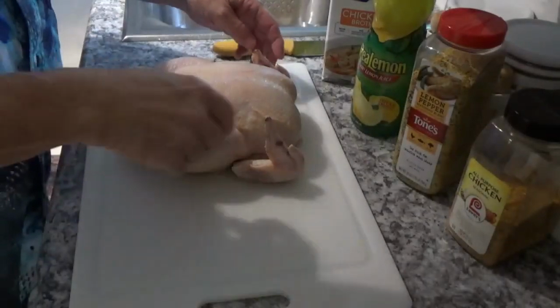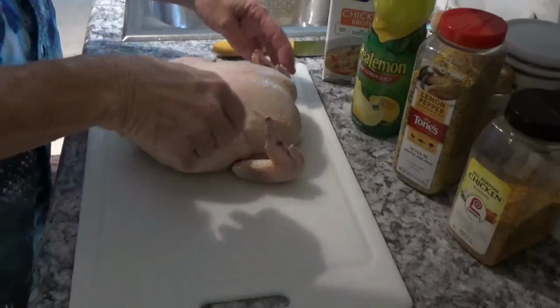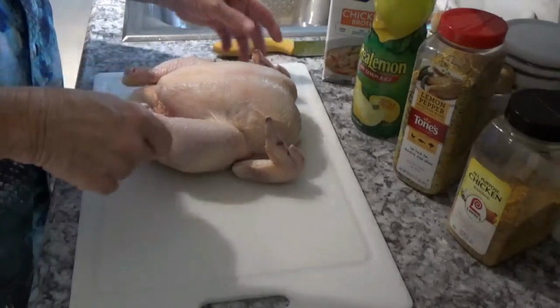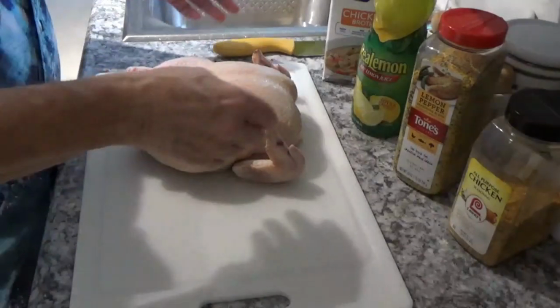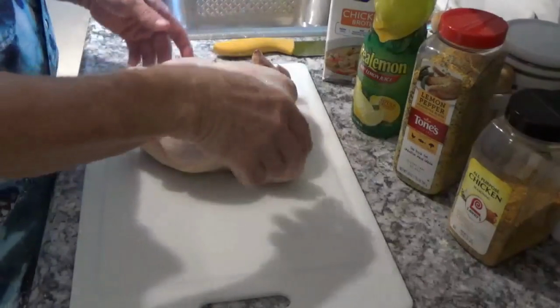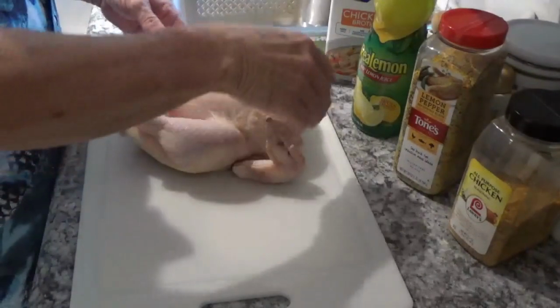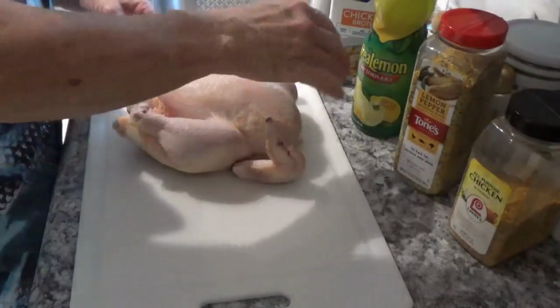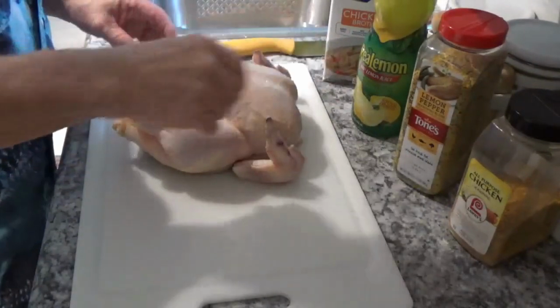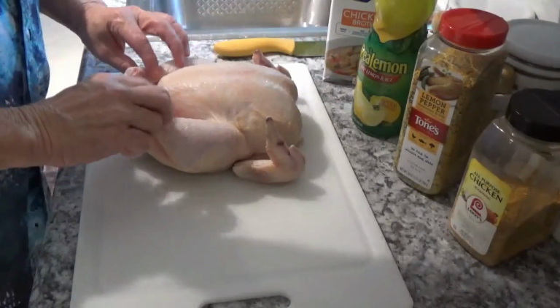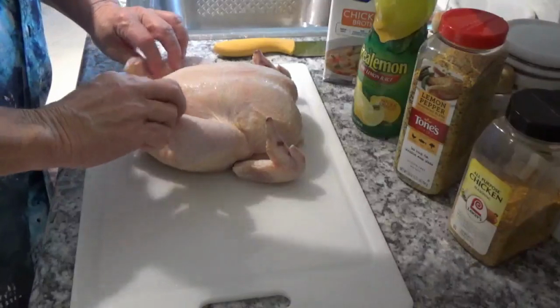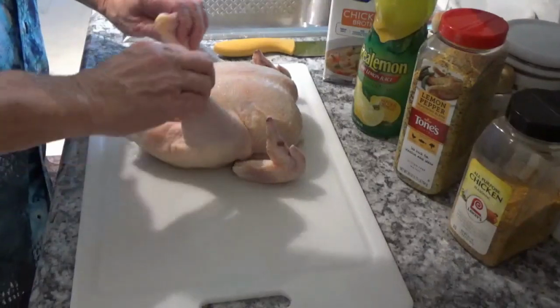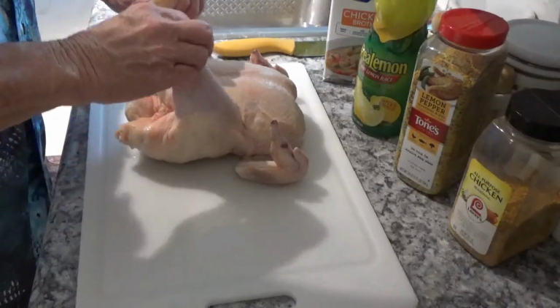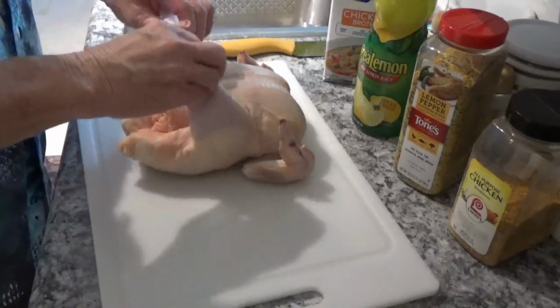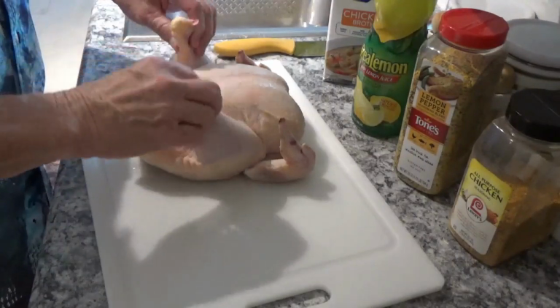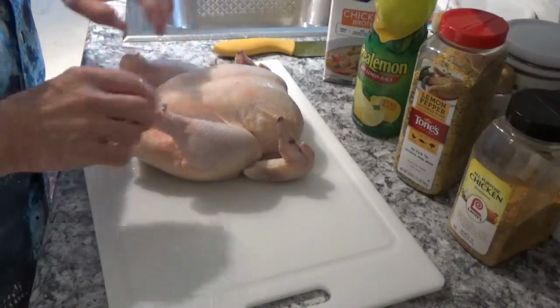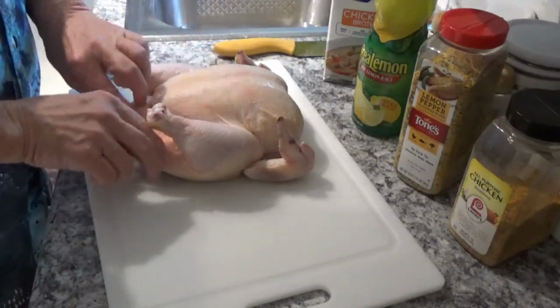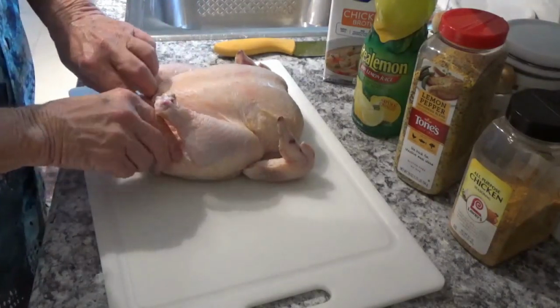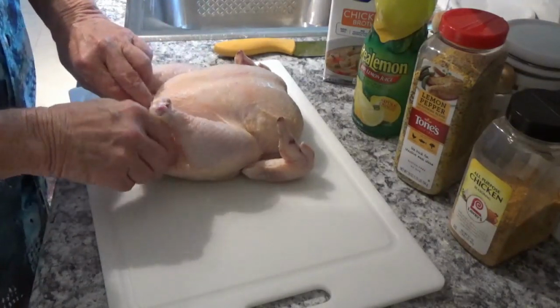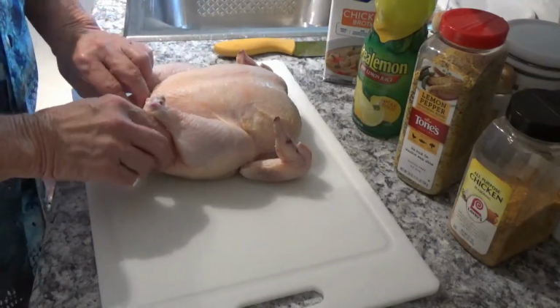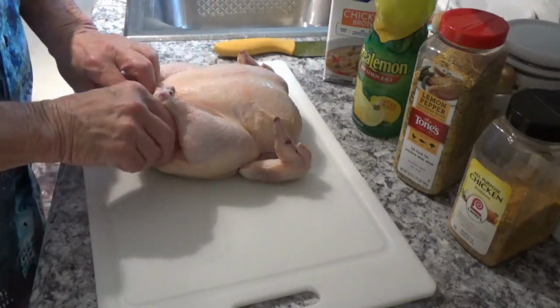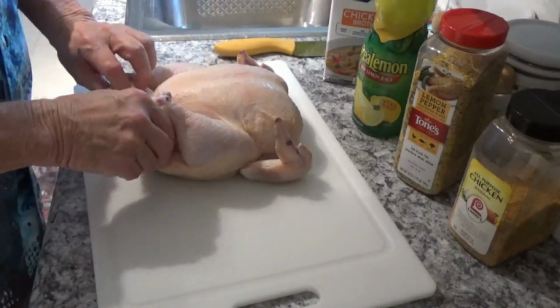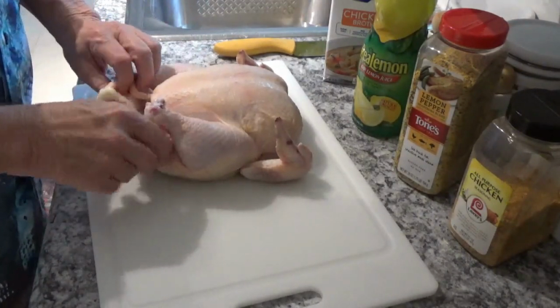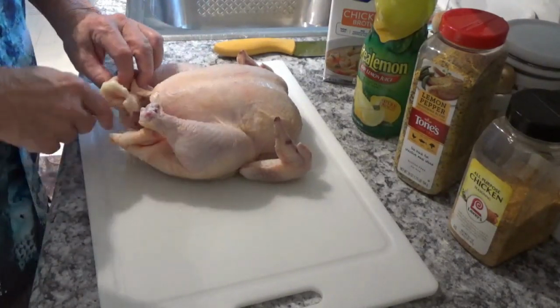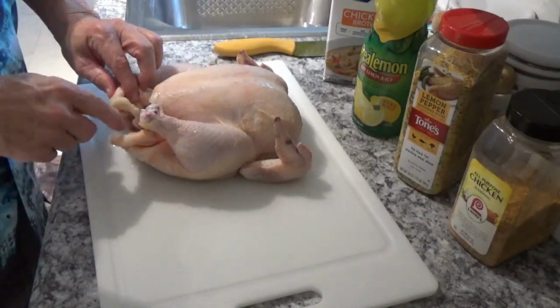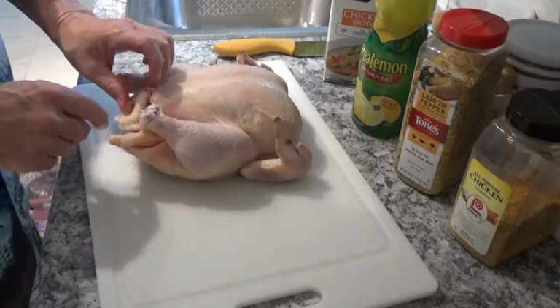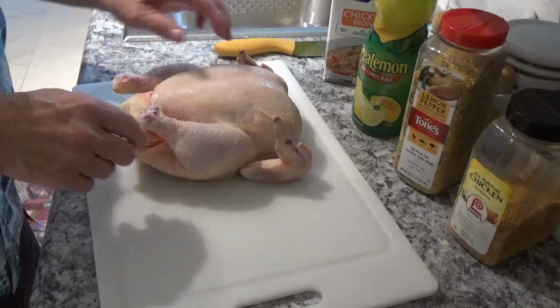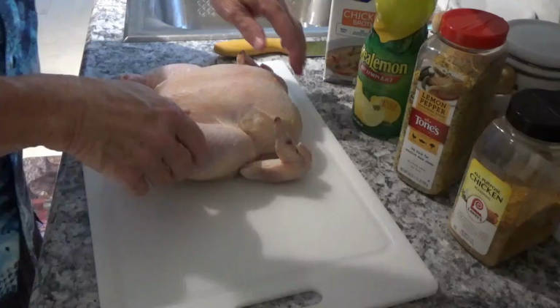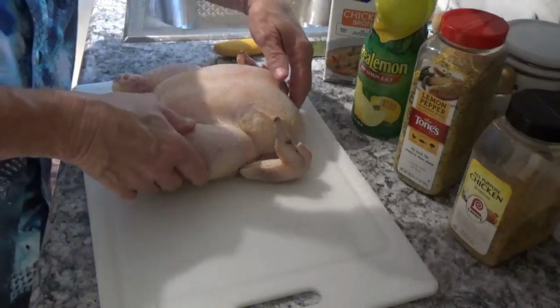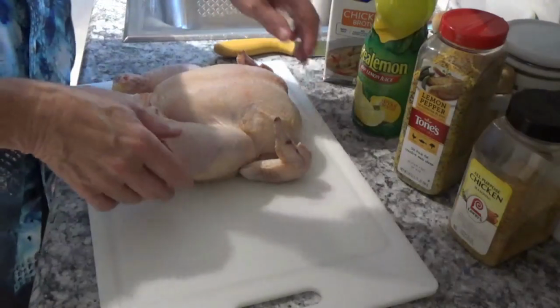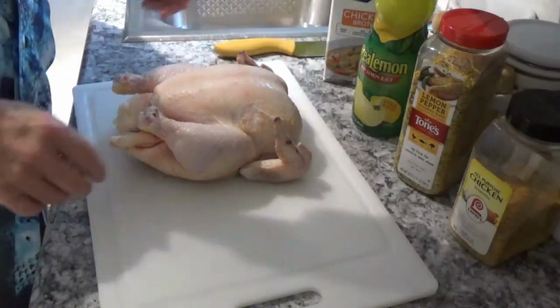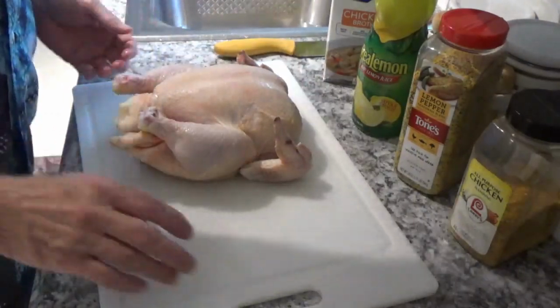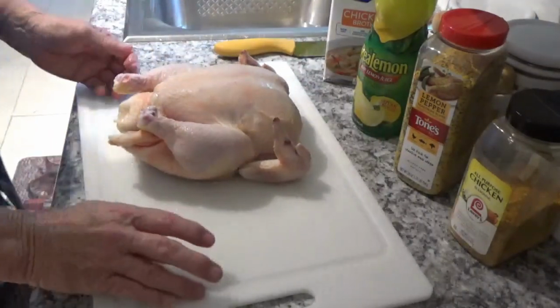Okay, now I've got them all washed up and washed inside out. I'm going to trim a little bit off the bottom and a little bit off the top.